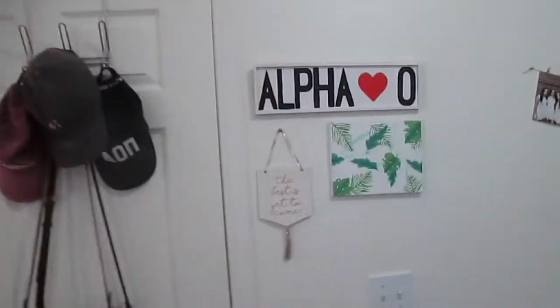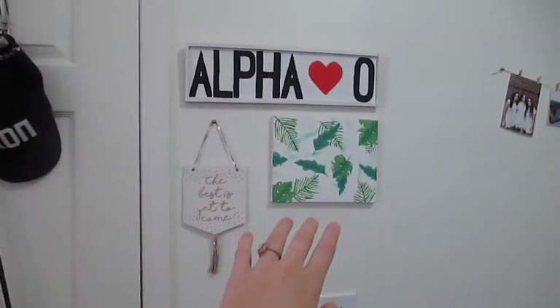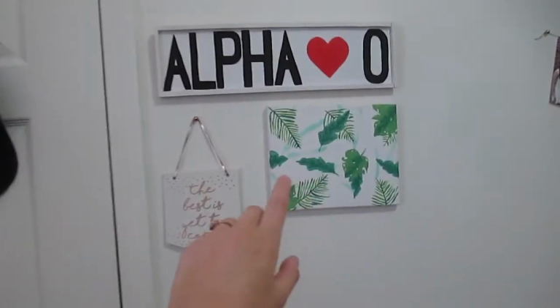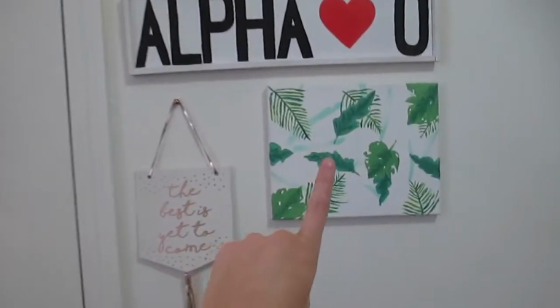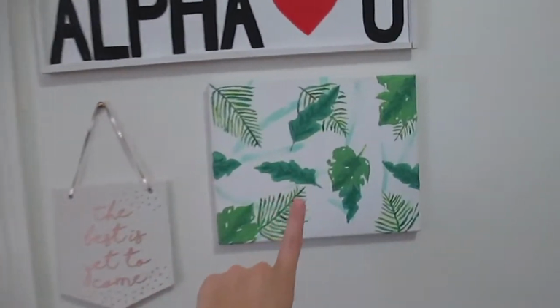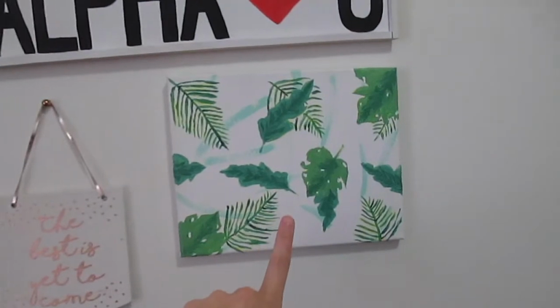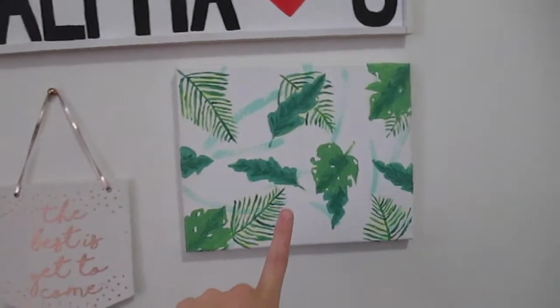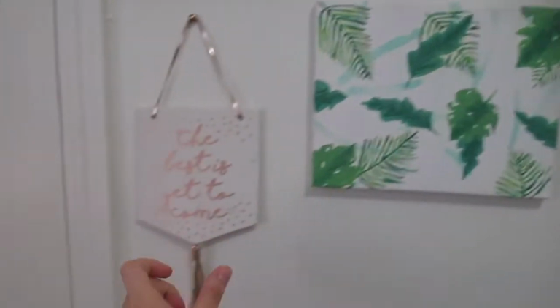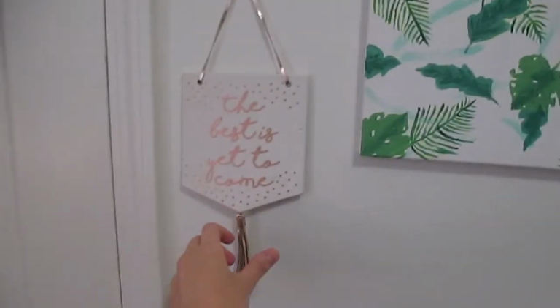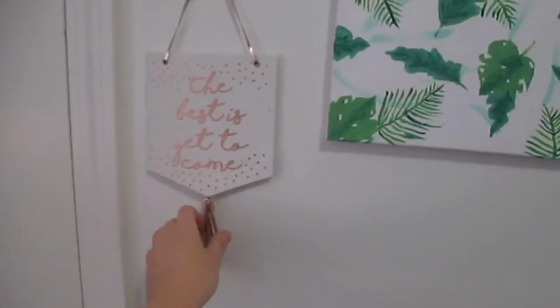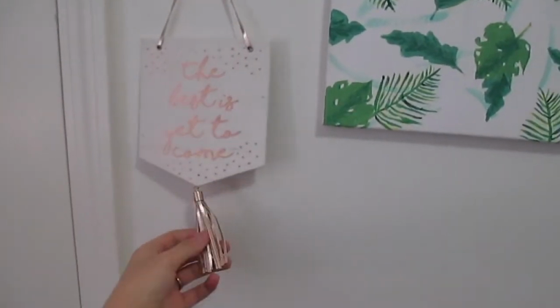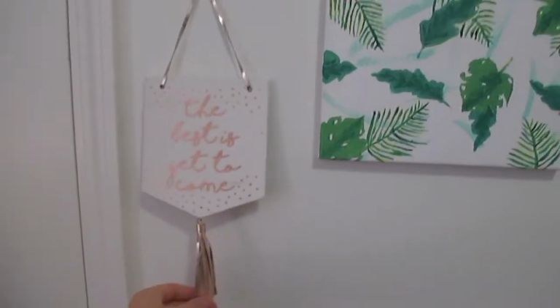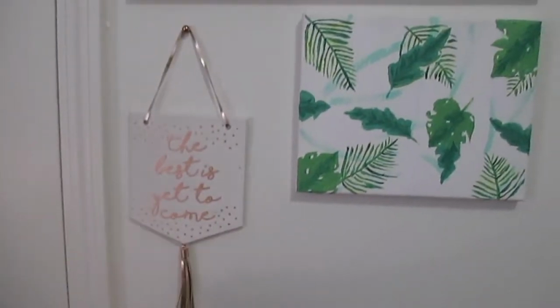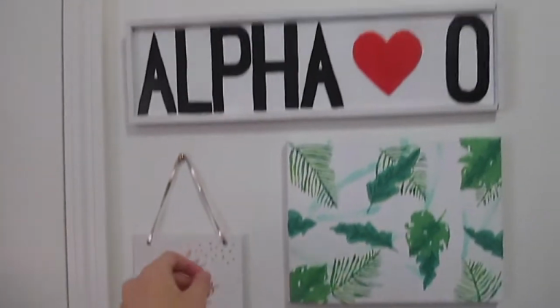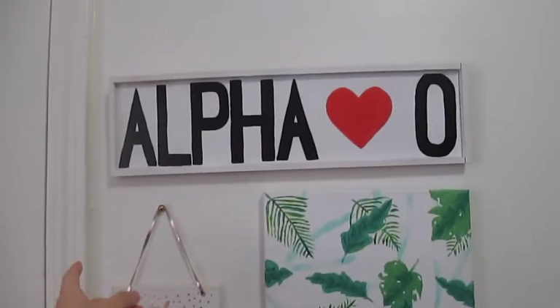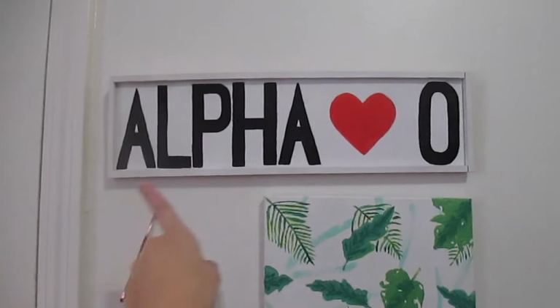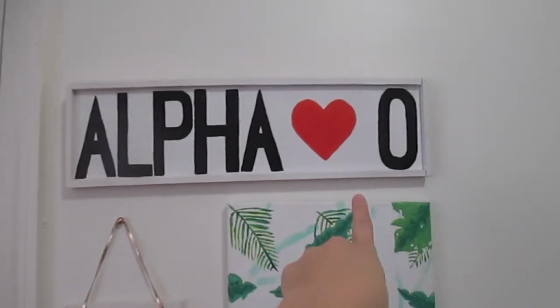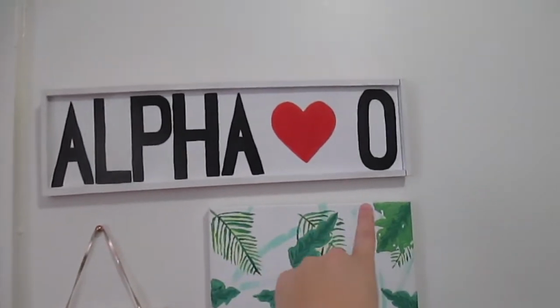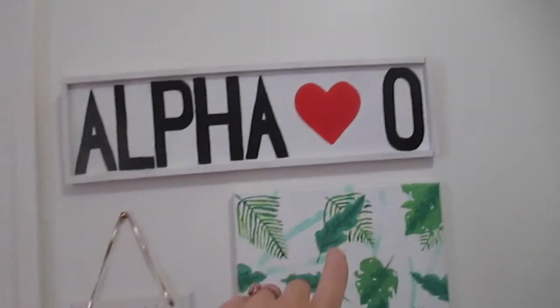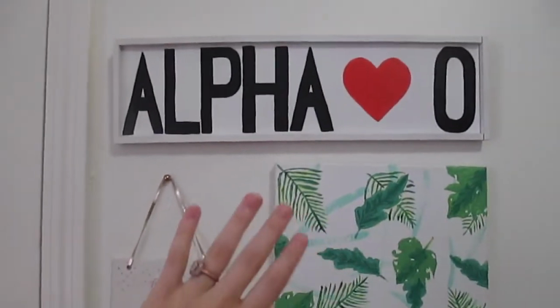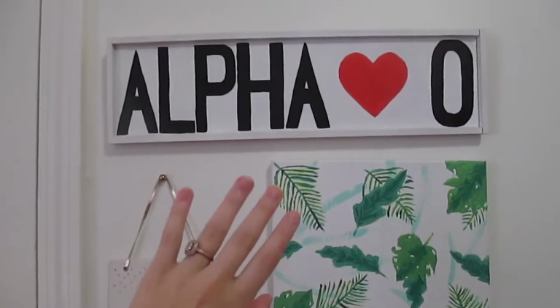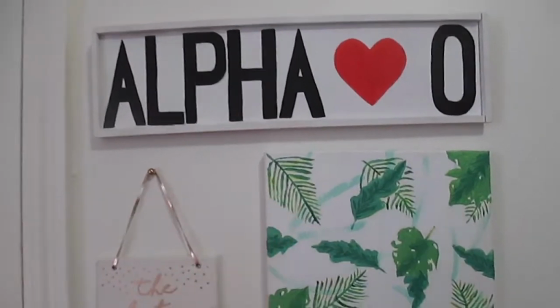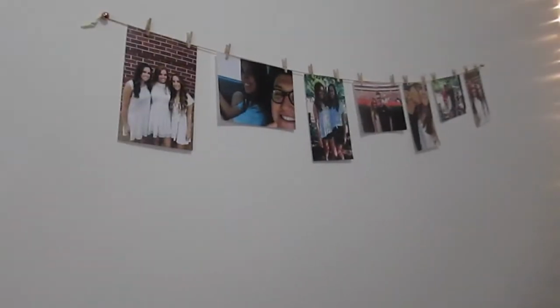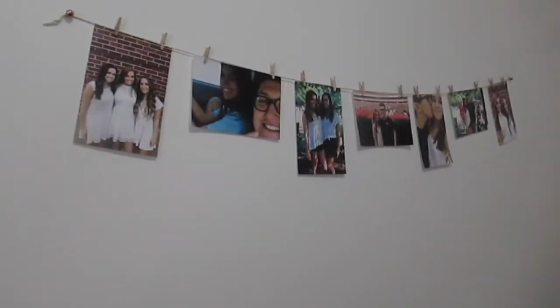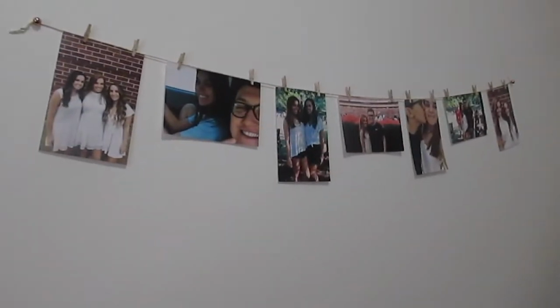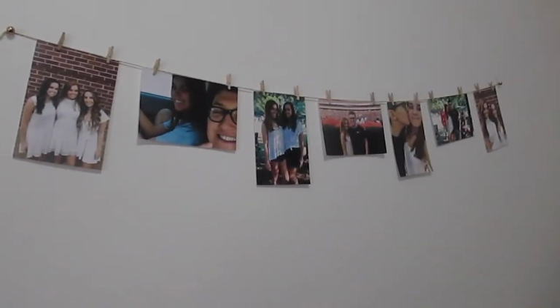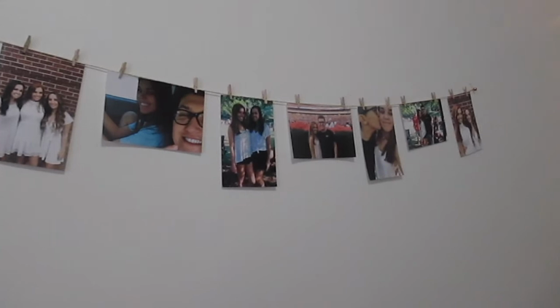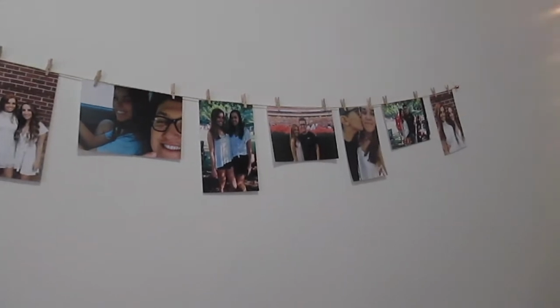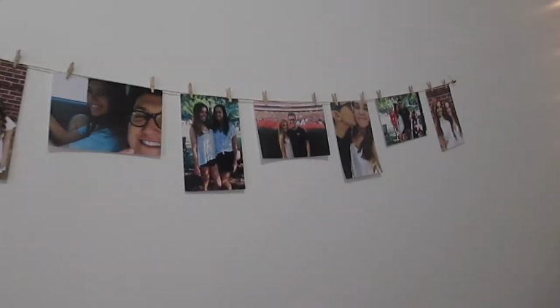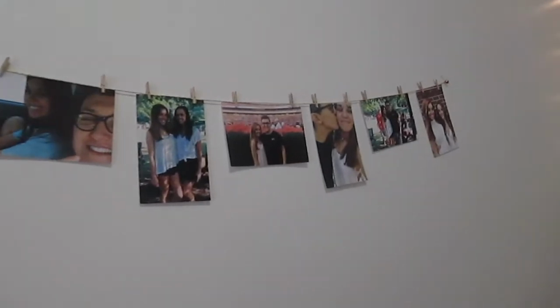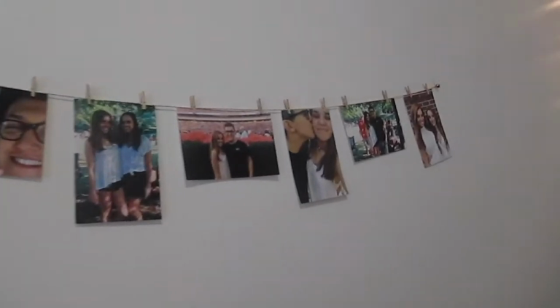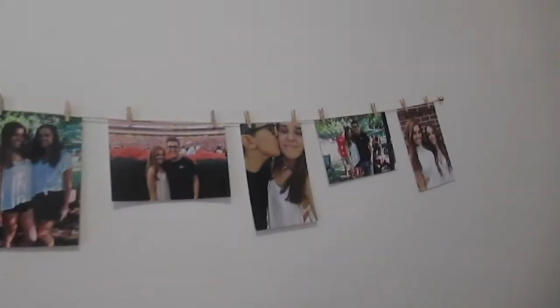Then you come over here and I have this painting I made, this little wall decoration from Target, and an Alpha O sign that looks like the Brandy Melville signs. Over here I just have some pictures of me and my sisters and me and my boyfriend.